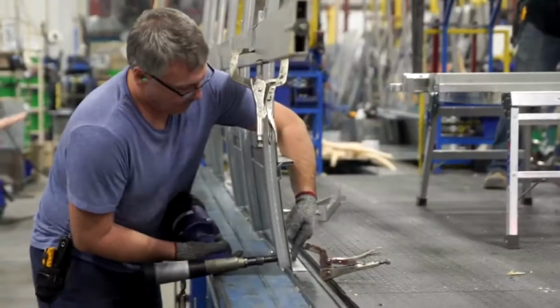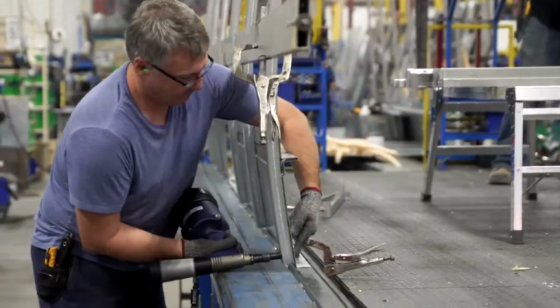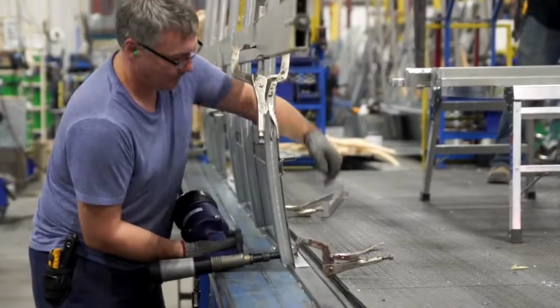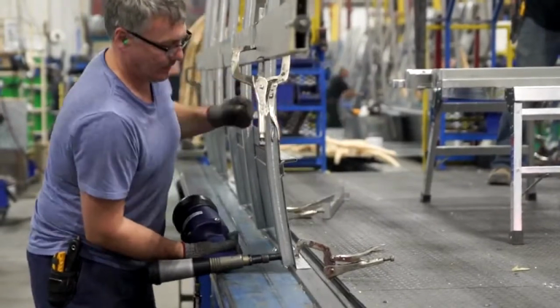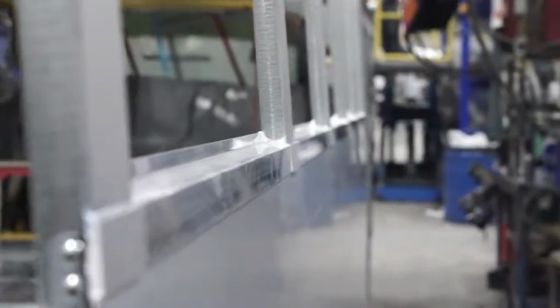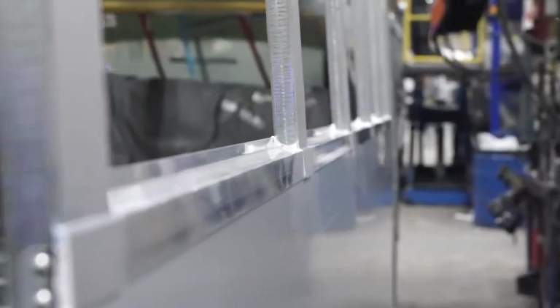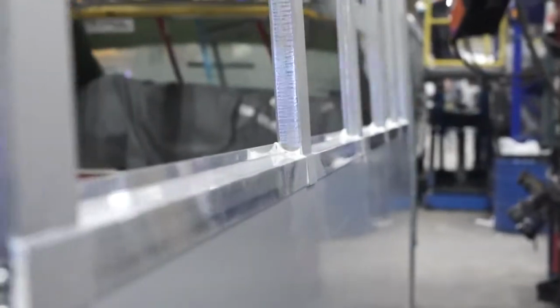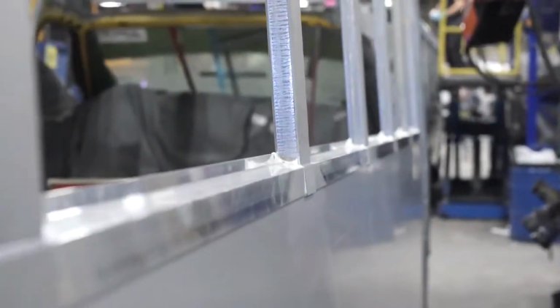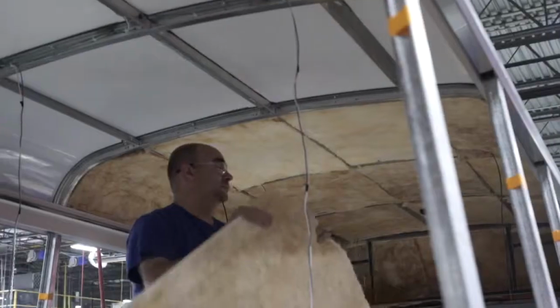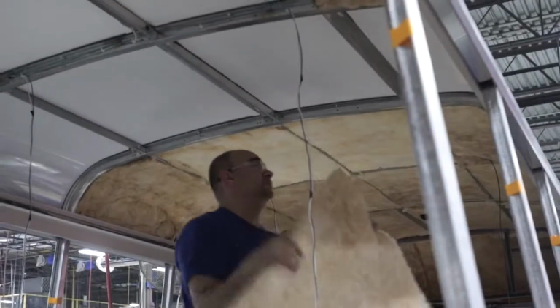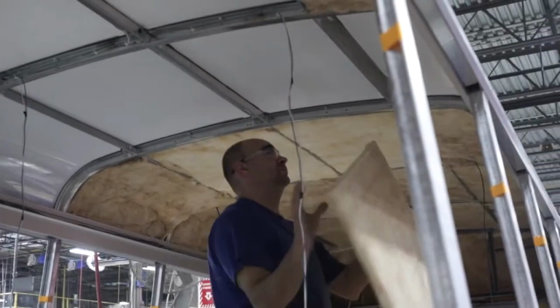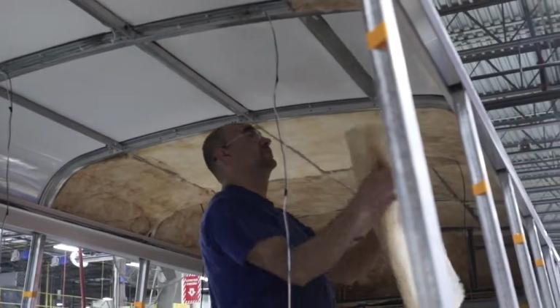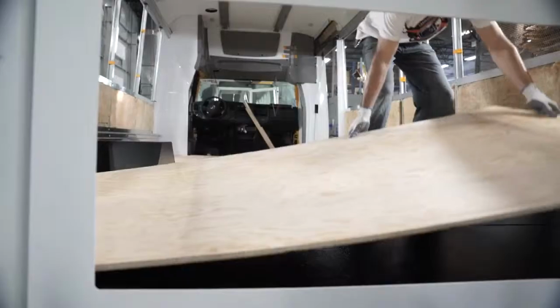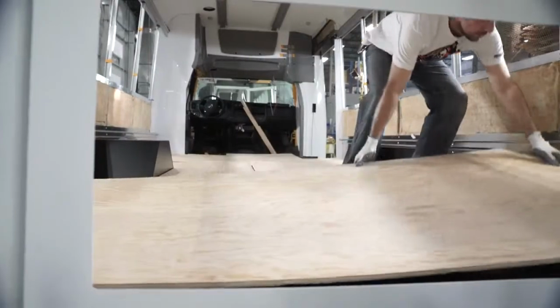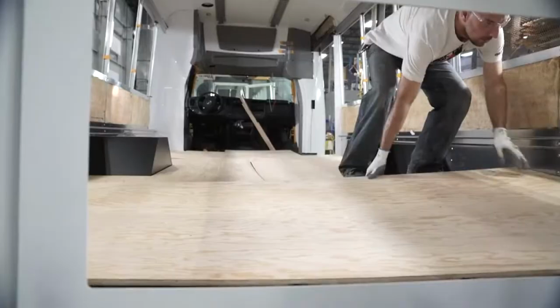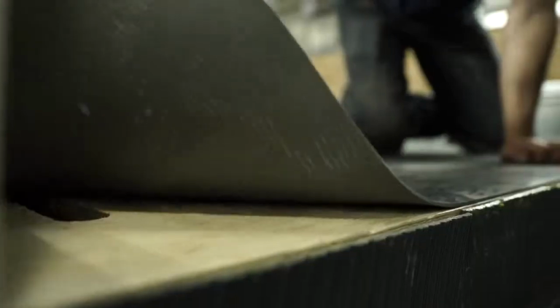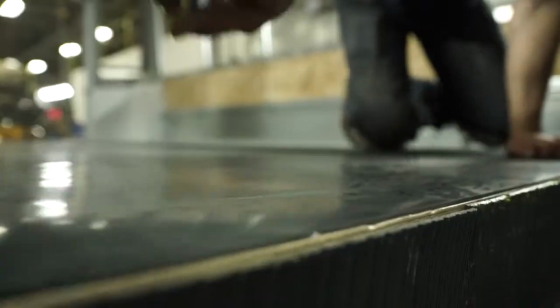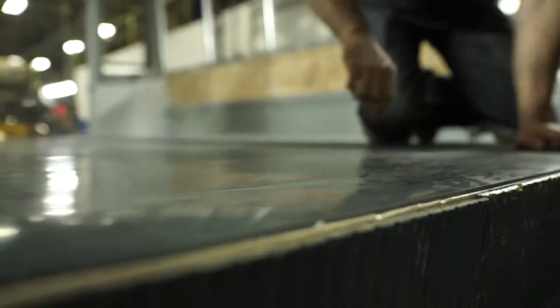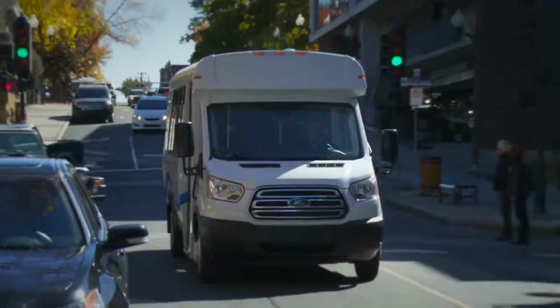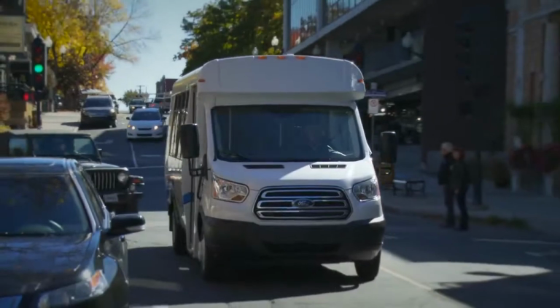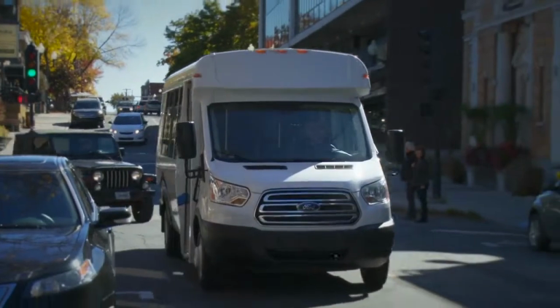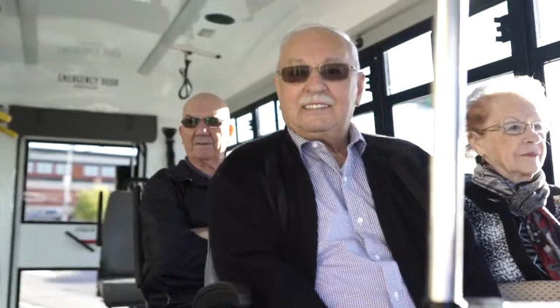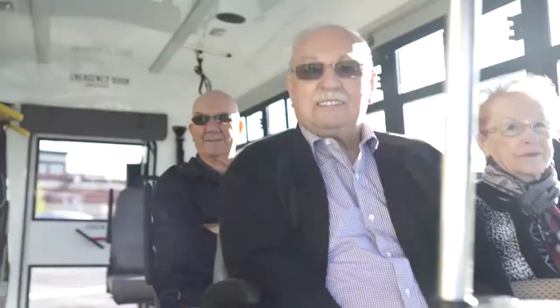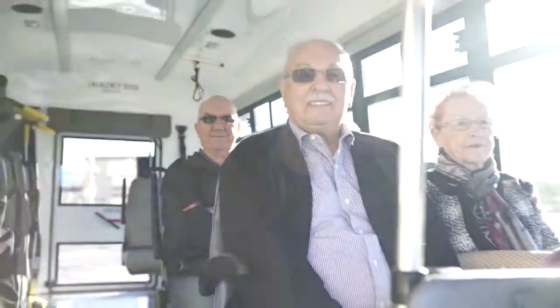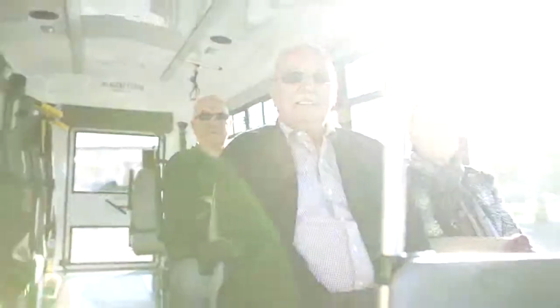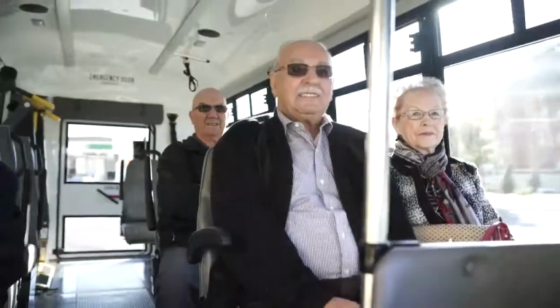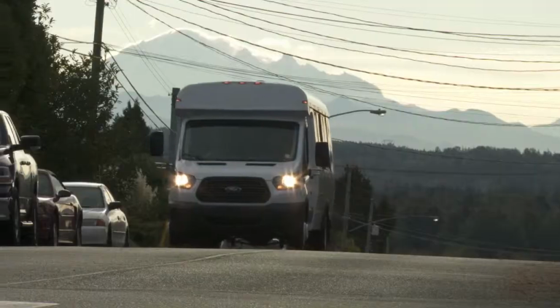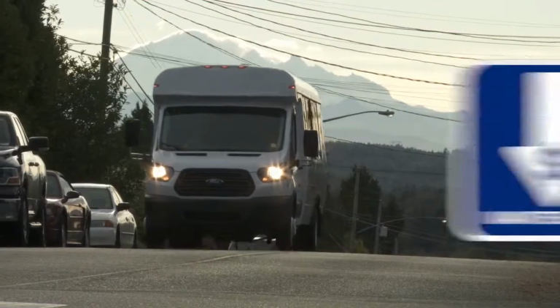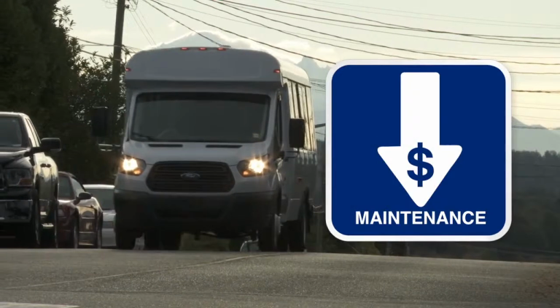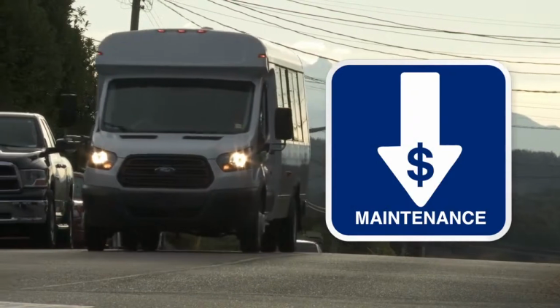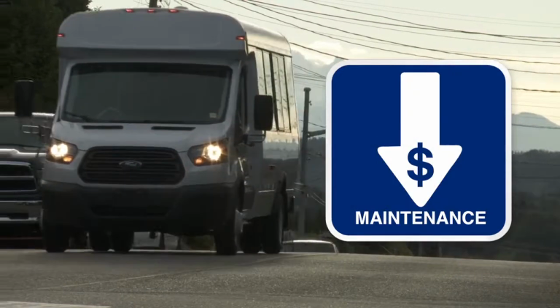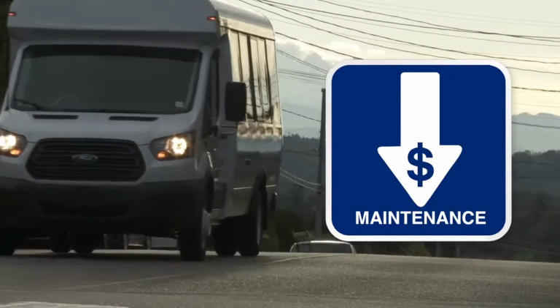Weld-free galvanized structure, aluminum side panels, superior insulation, and a completely sealed floor contribute to providing a smooth and quiet ride while reducing maintenance costs over the lifetime of your vehicle.